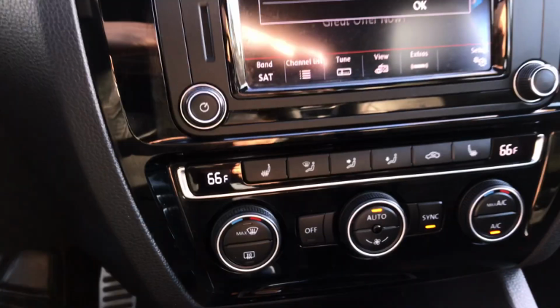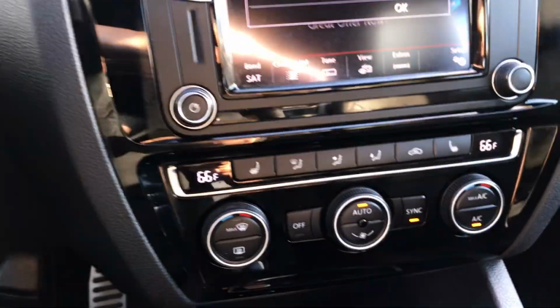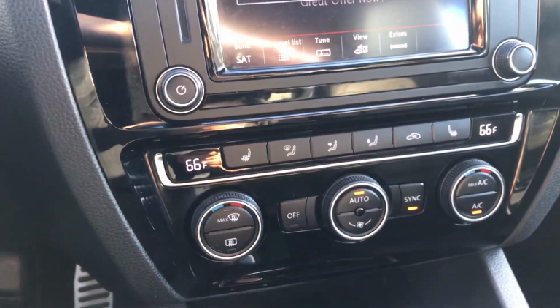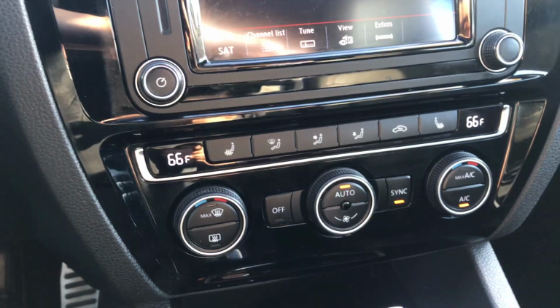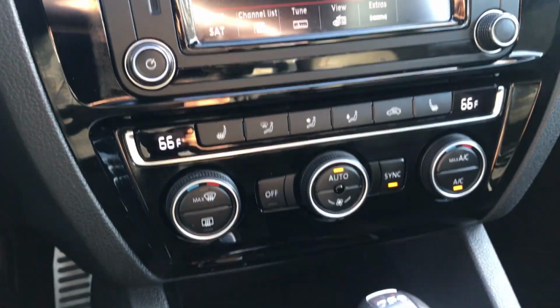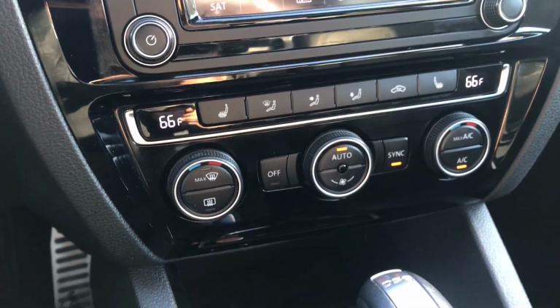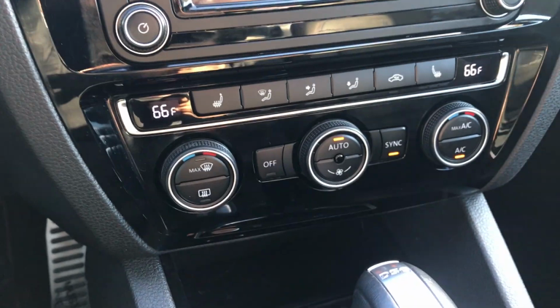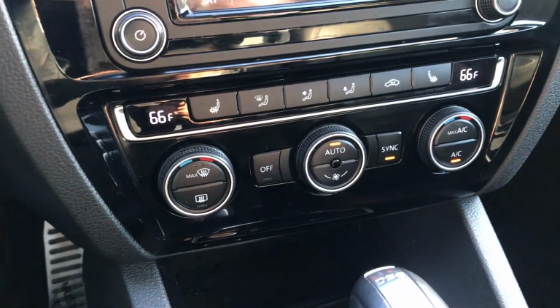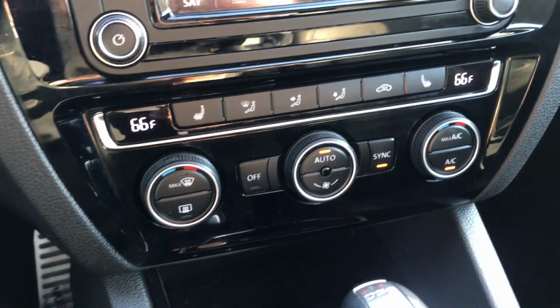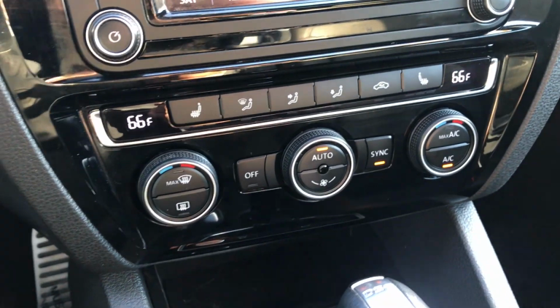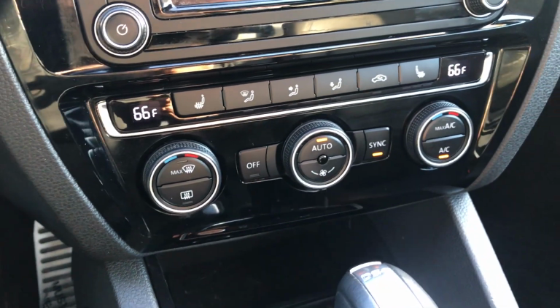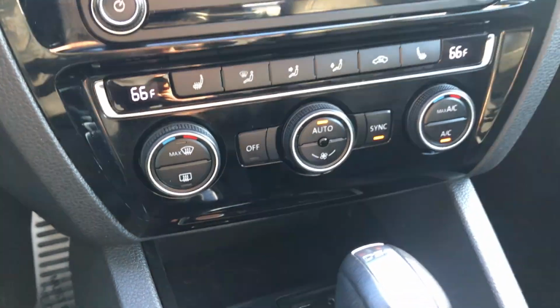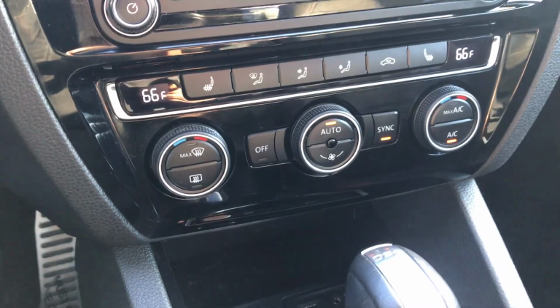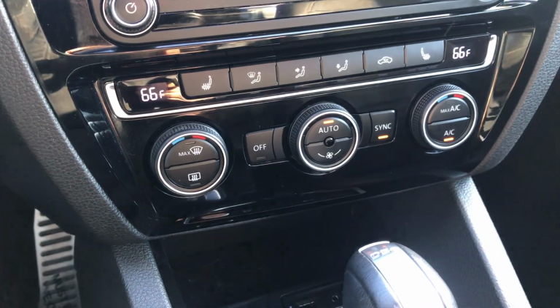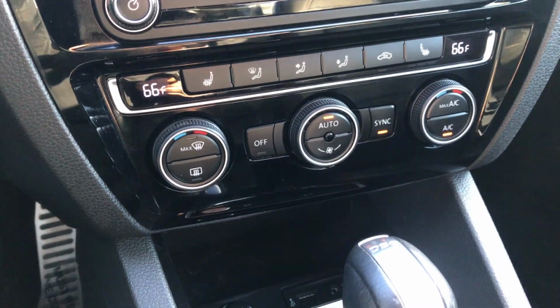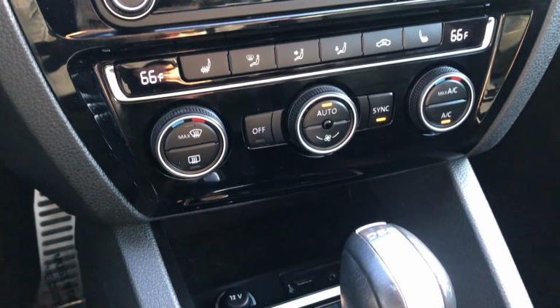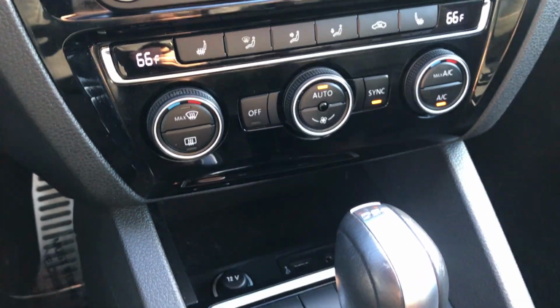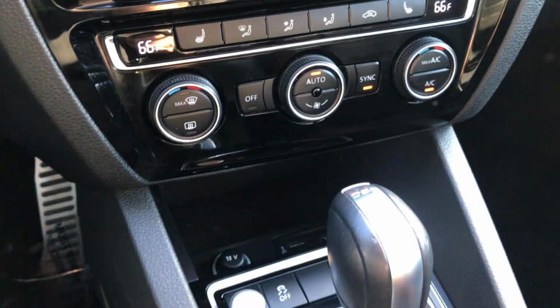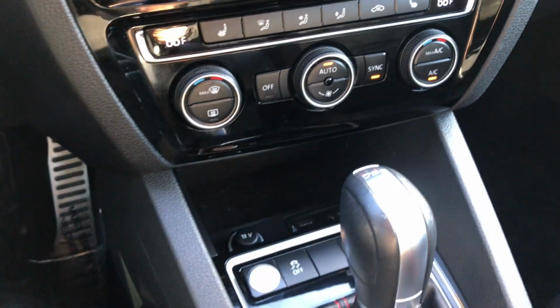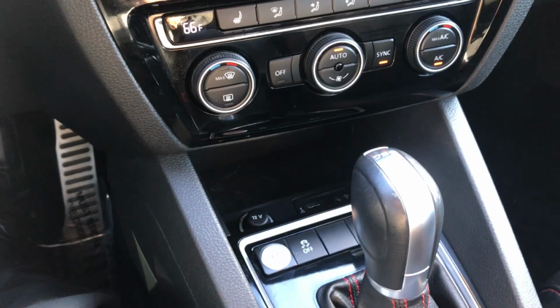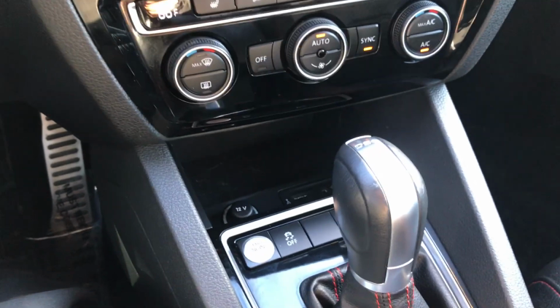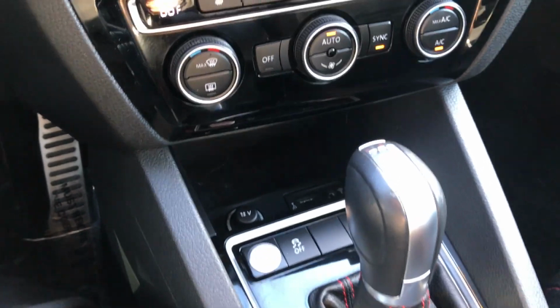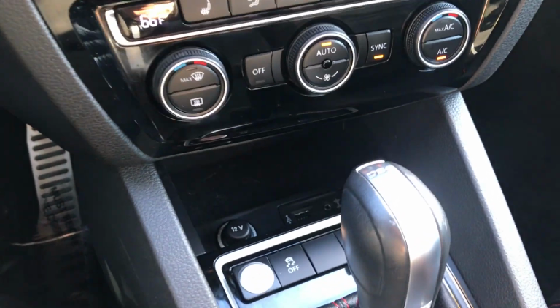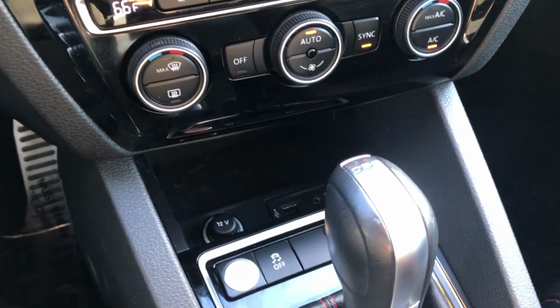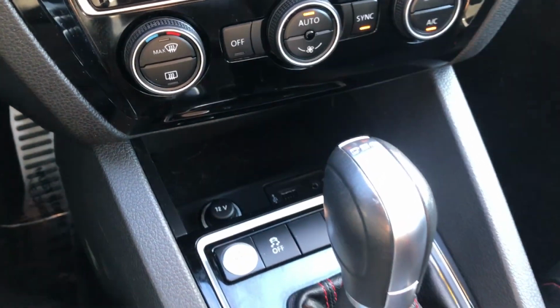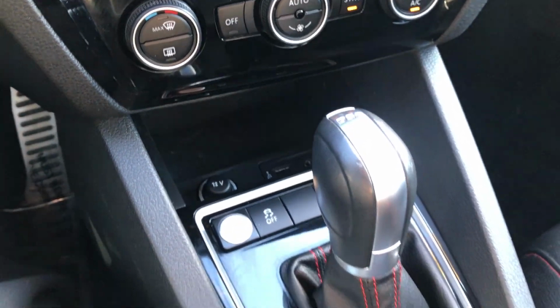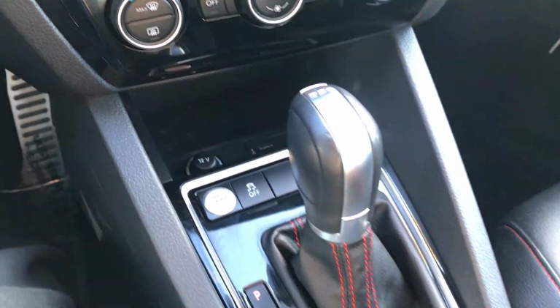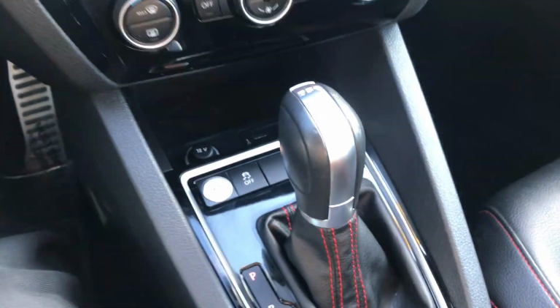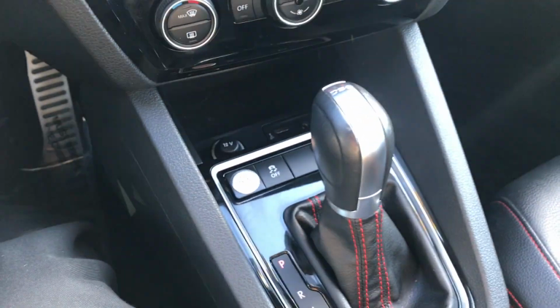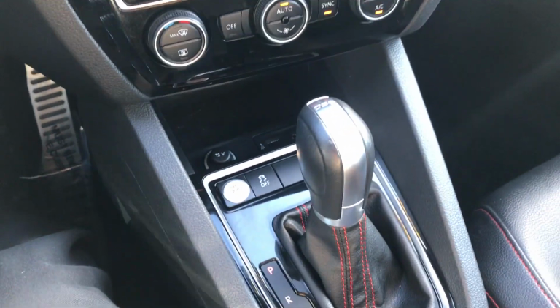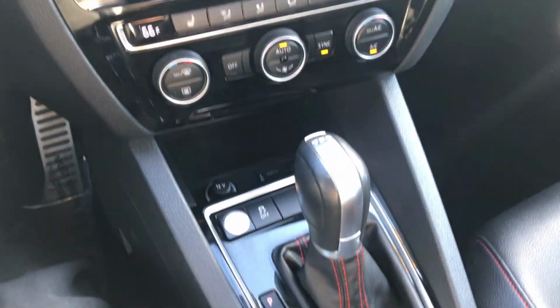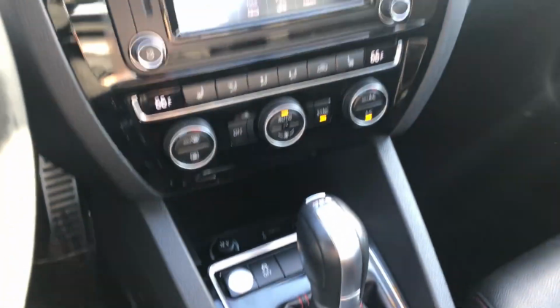Down below you'll see the climate controls, also heated seats — dual zone climate control can set automatically to the temperature that you'd like. Auxiliary inputs, push-button start — really a nice vehicle.